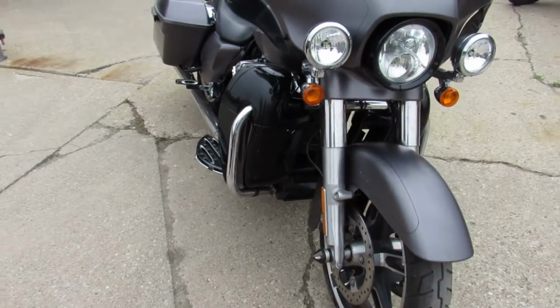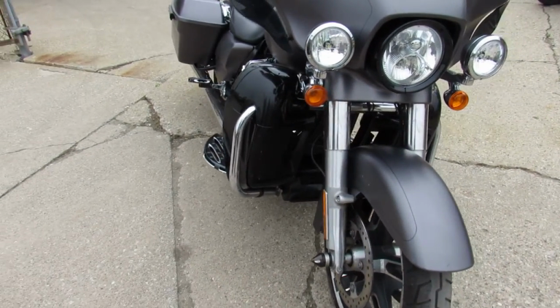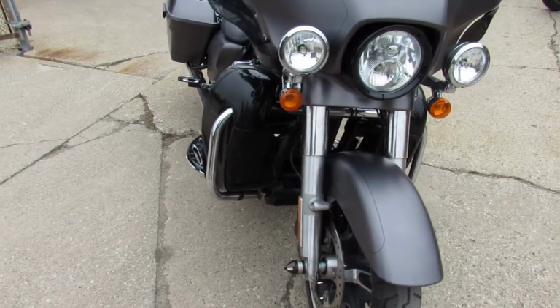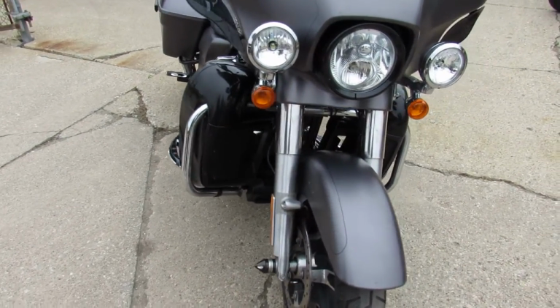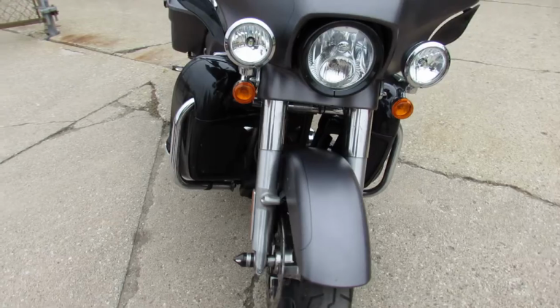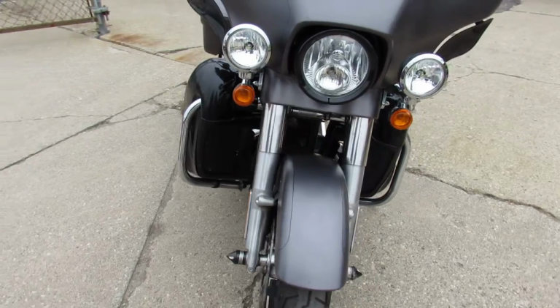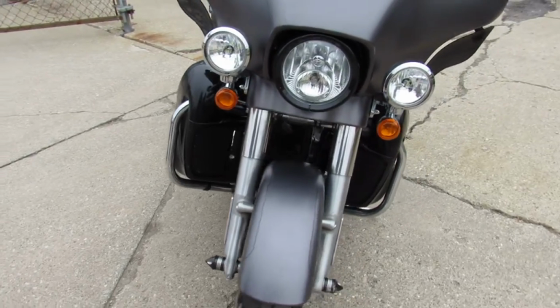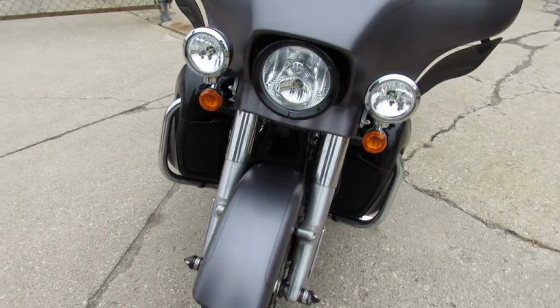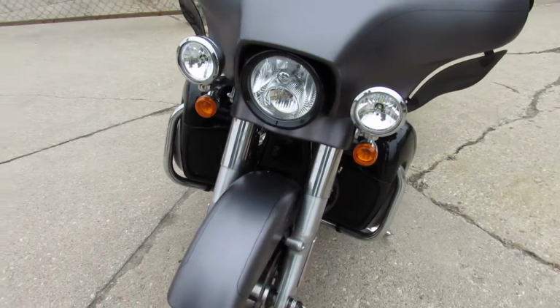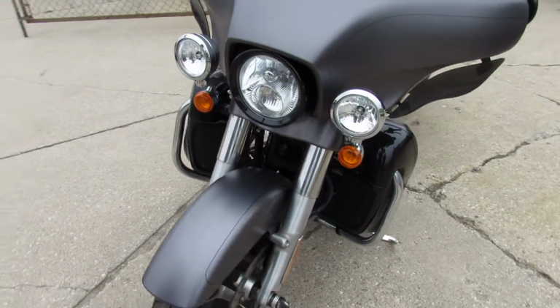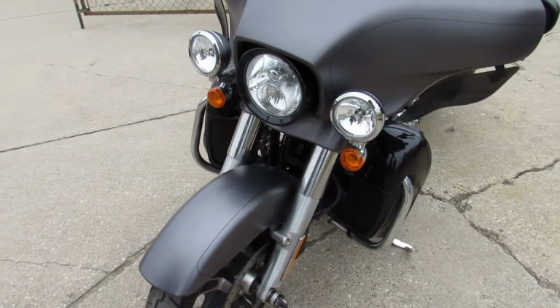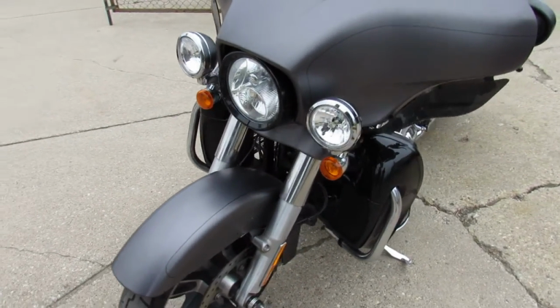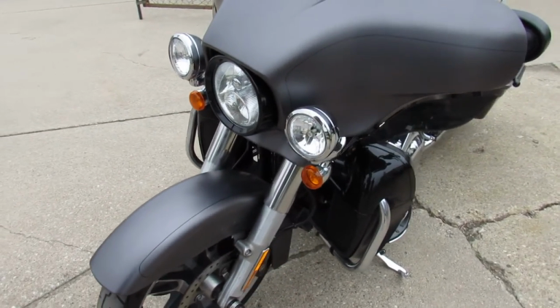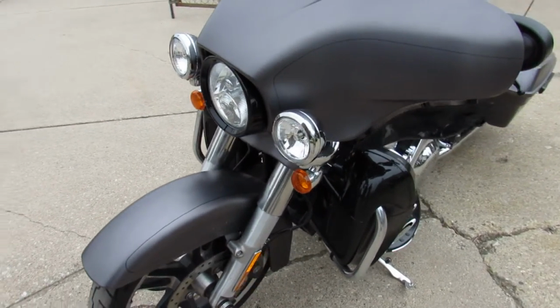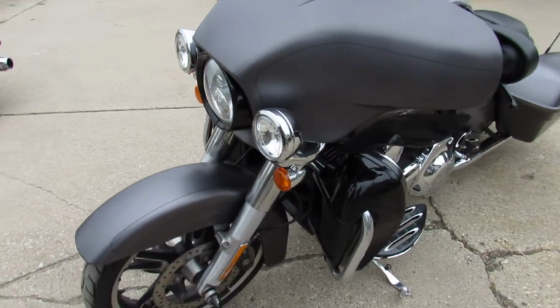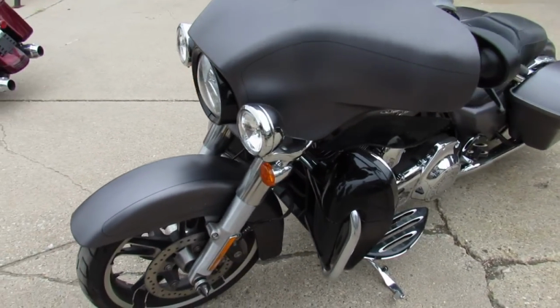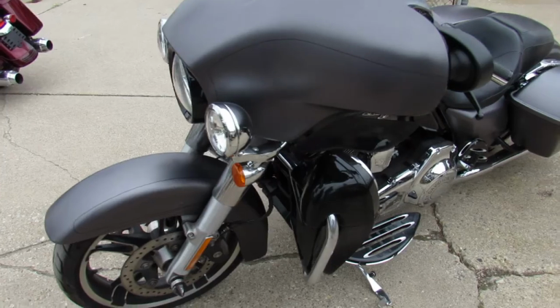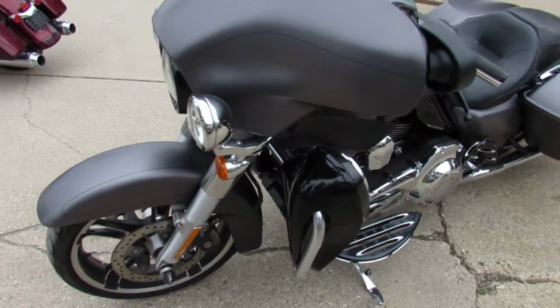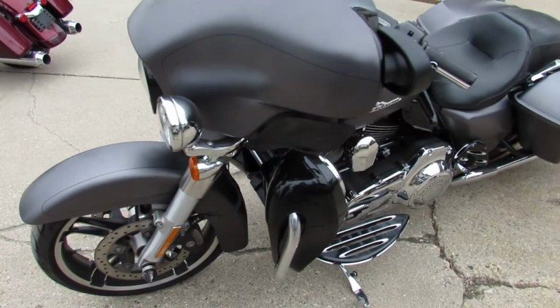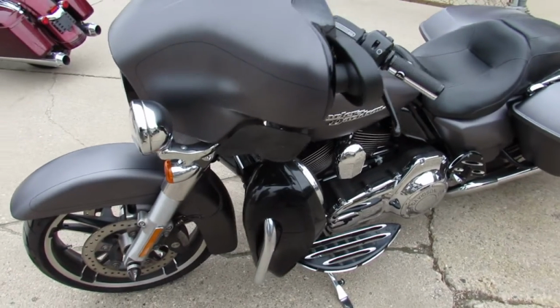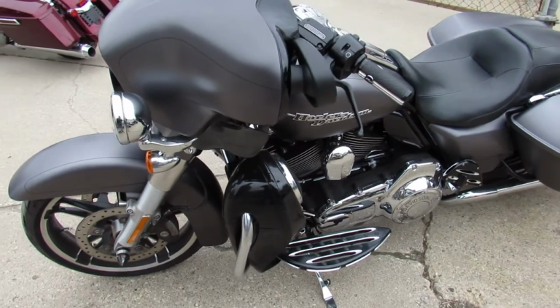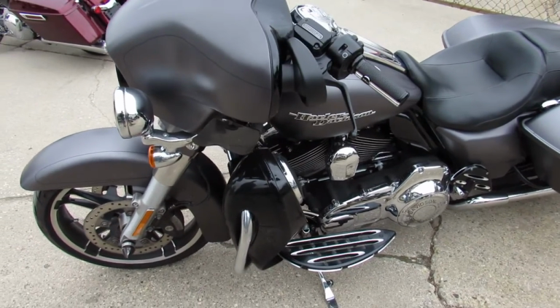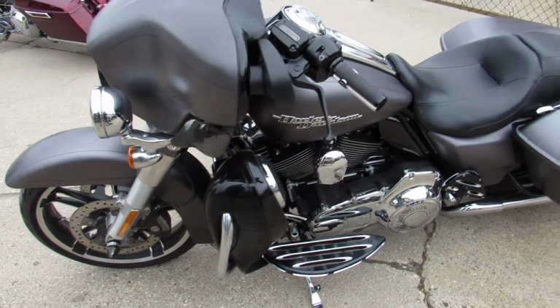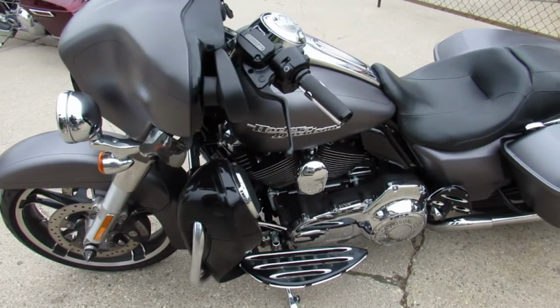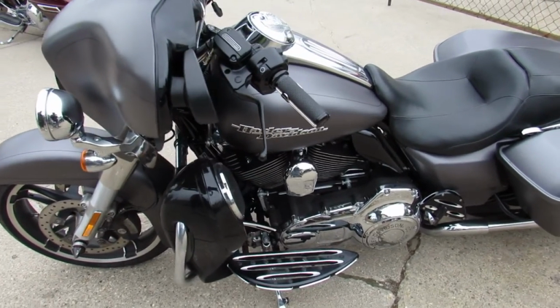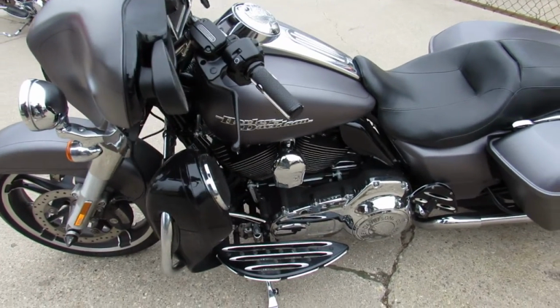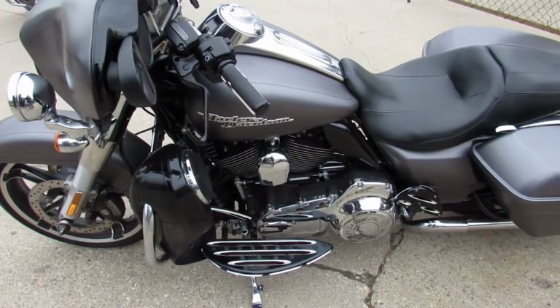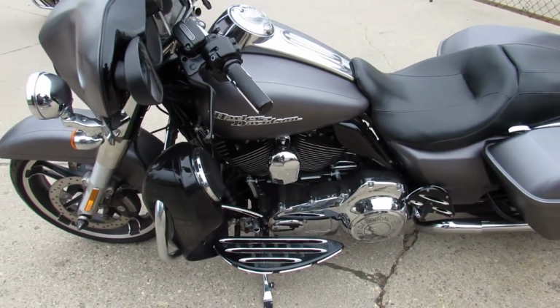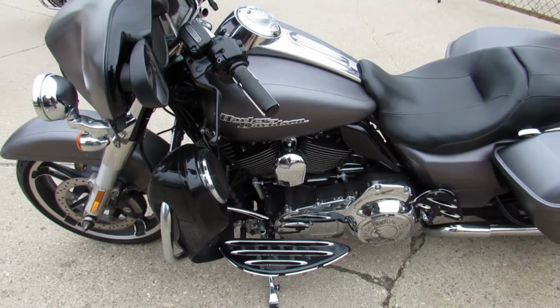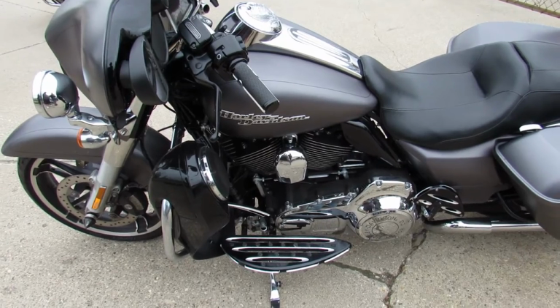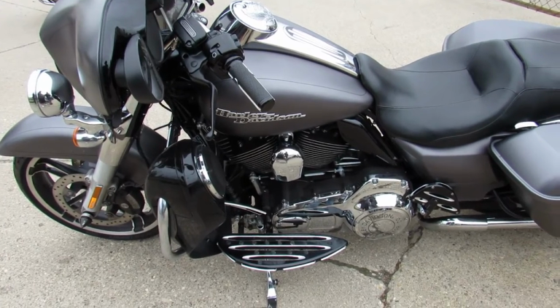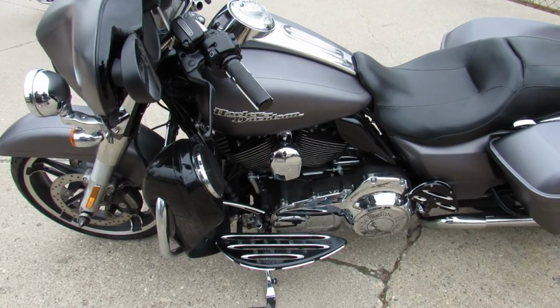Don't miss out on this one — that's a 2016 Street Glide Special. Guaranteed financing, real easy. Click on my little green button up in the corner. Soft pull, no harm to your credit, instant decisions. Or give us a call at 810-648-9500.